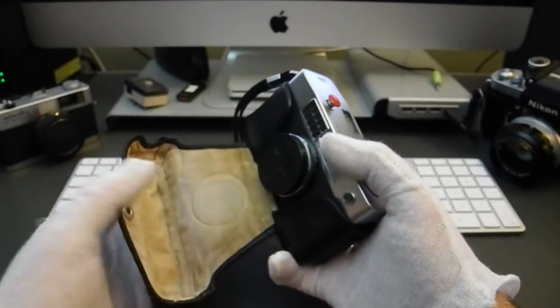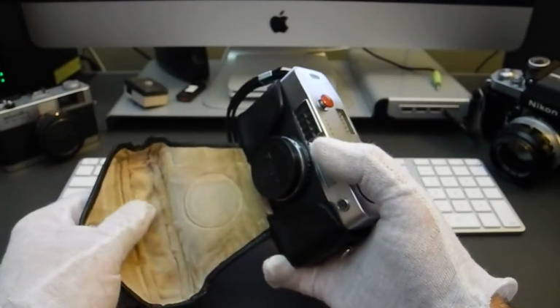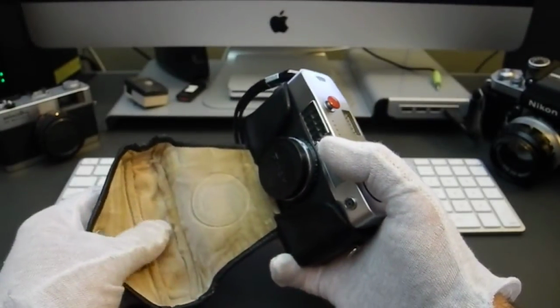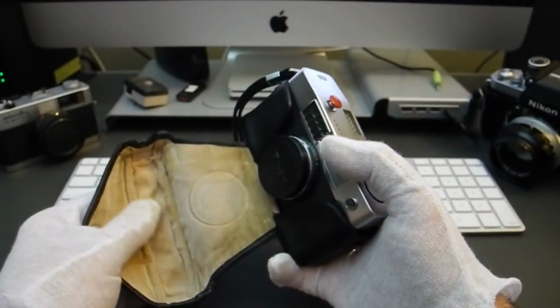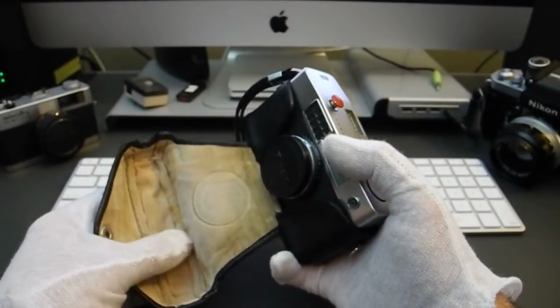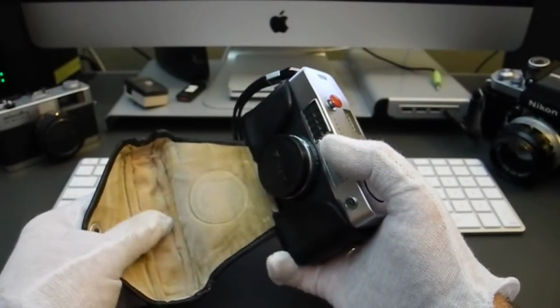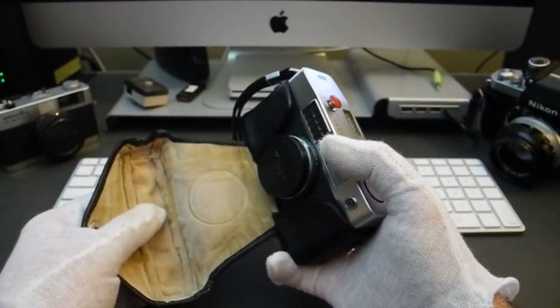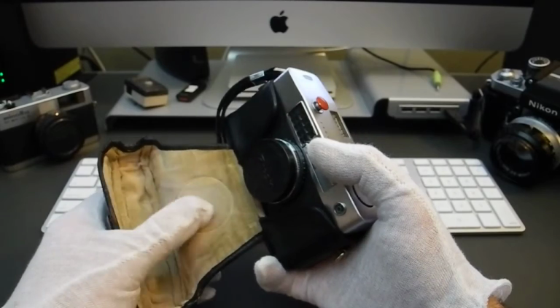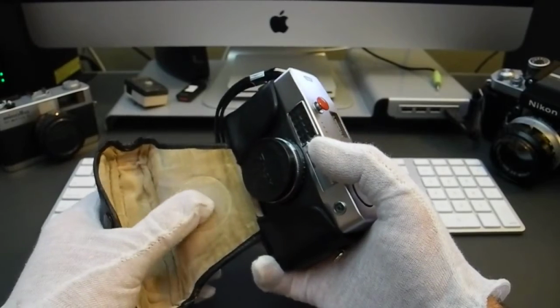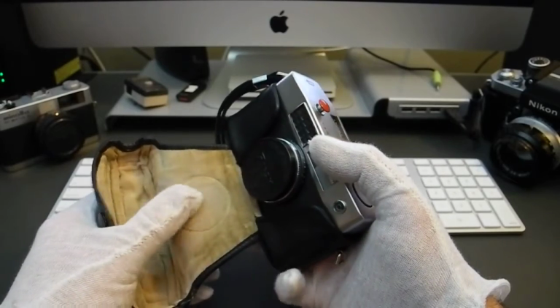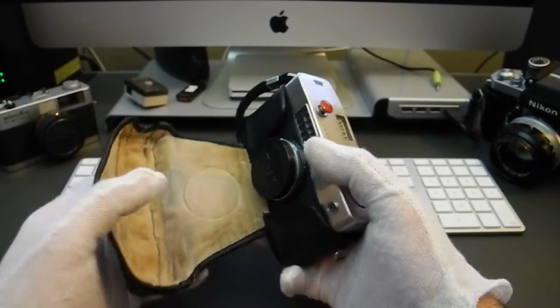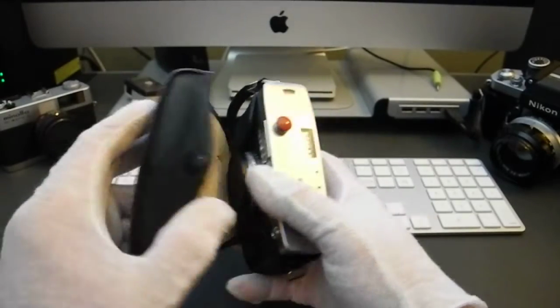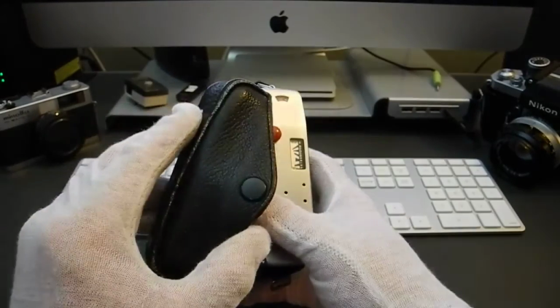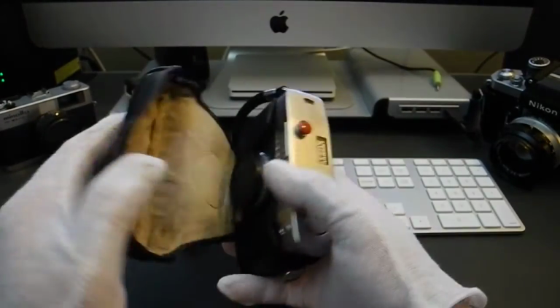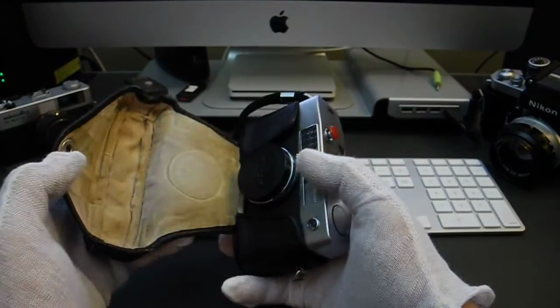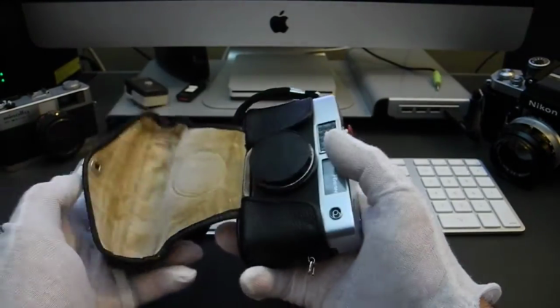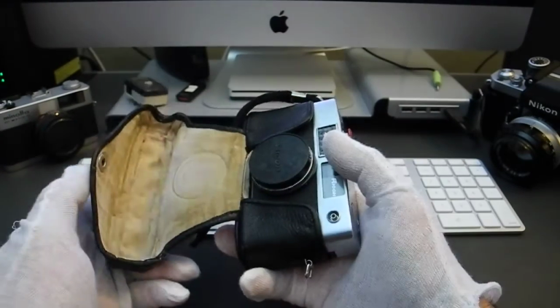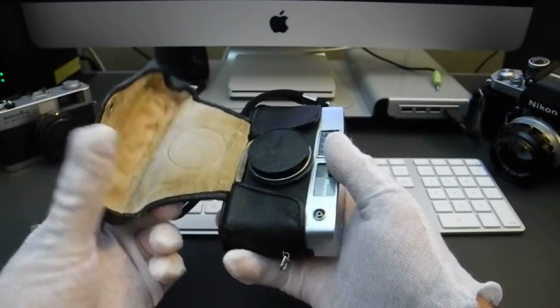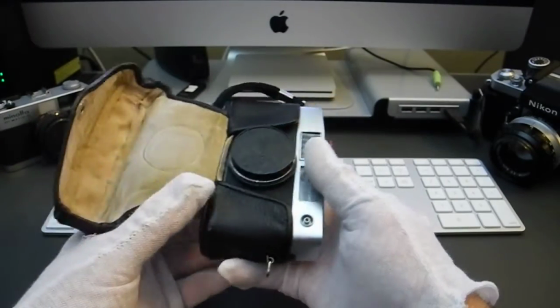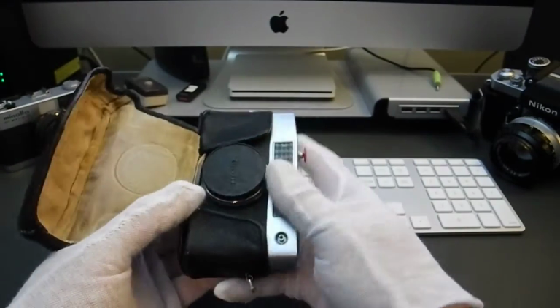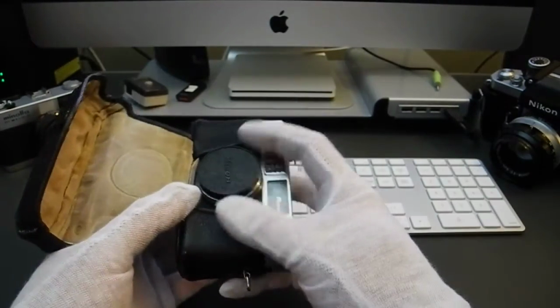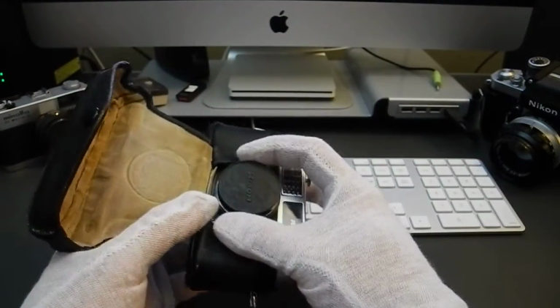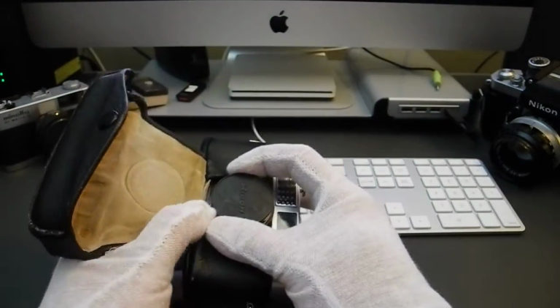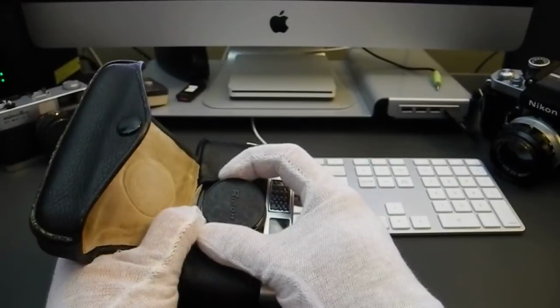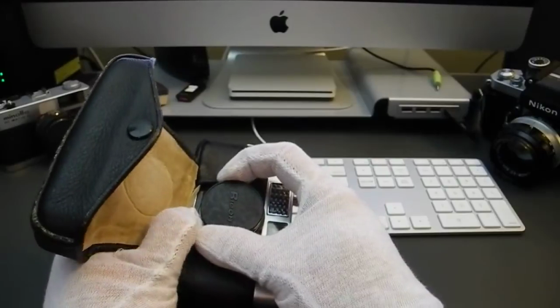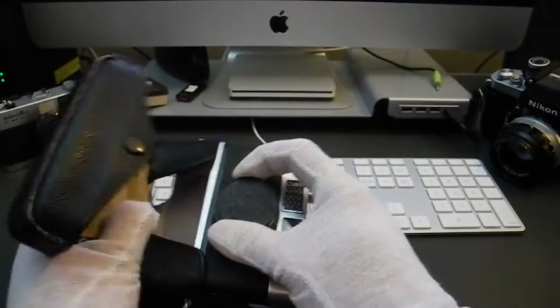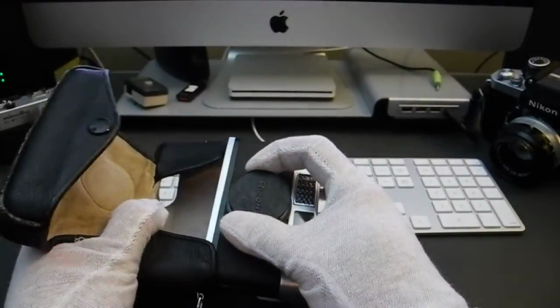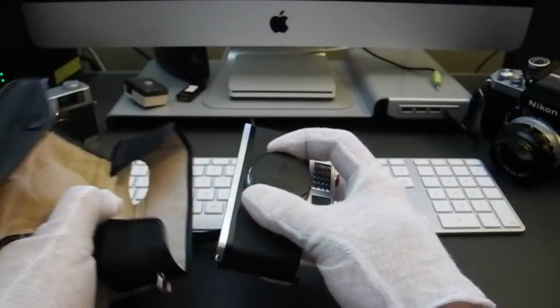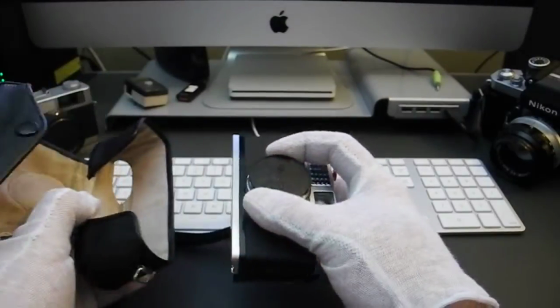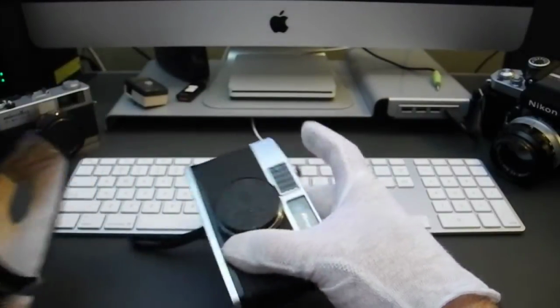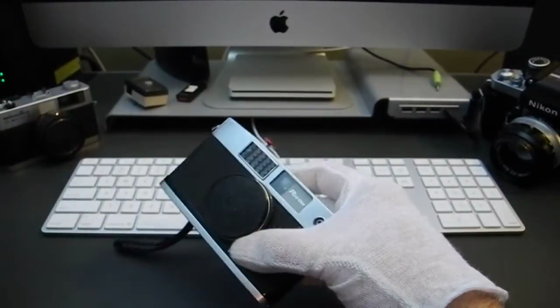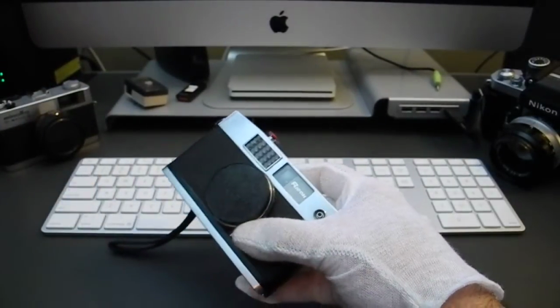Inside is a crushed velour — it's still soft, it's not shedding, so I'm going to try to use this case to protect the camera as often as possible. We'll go ahead and slip that off and set it aside.